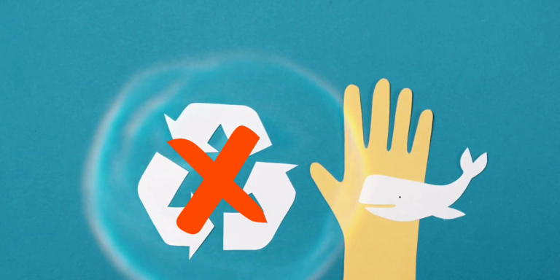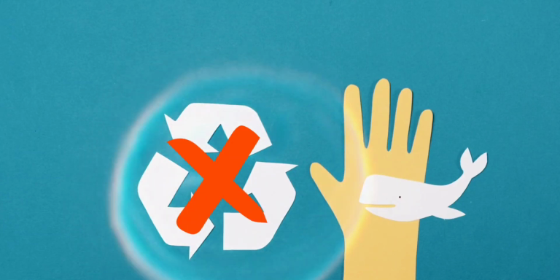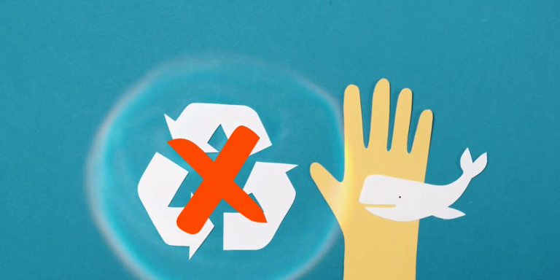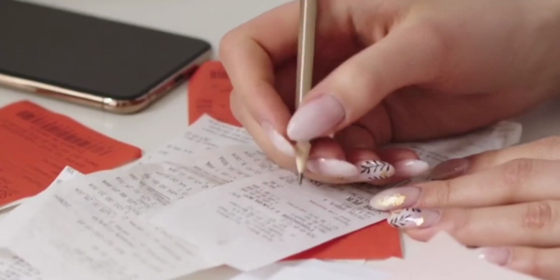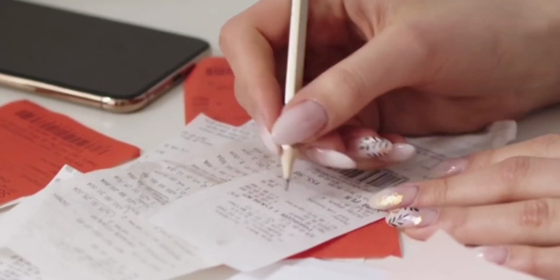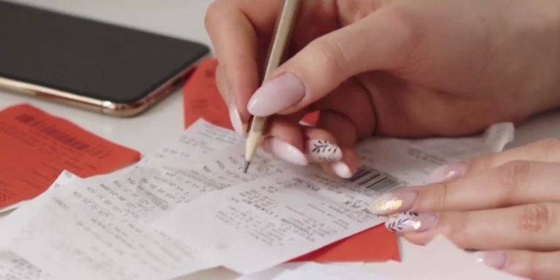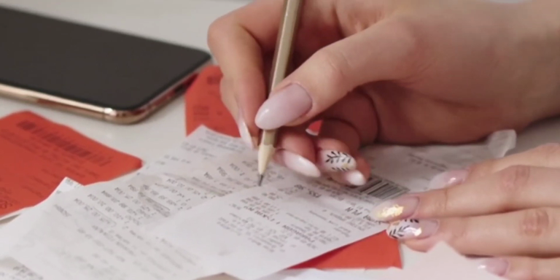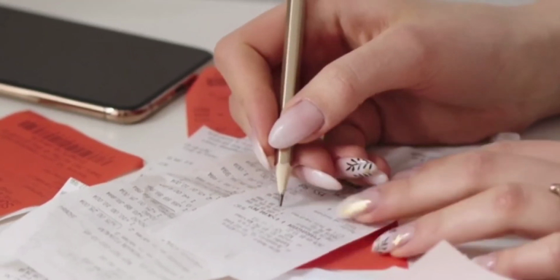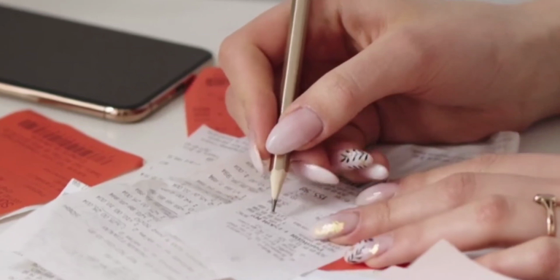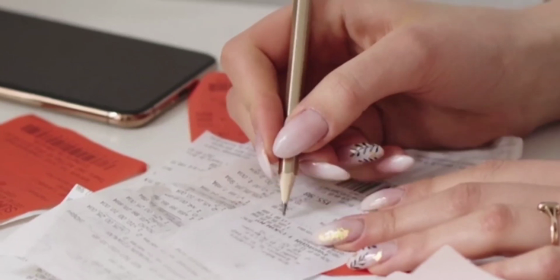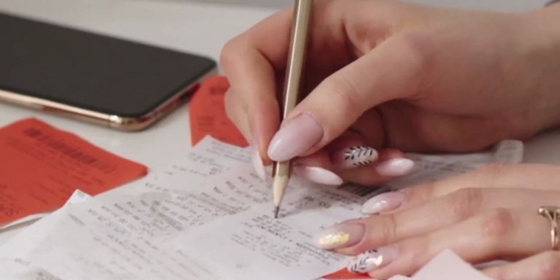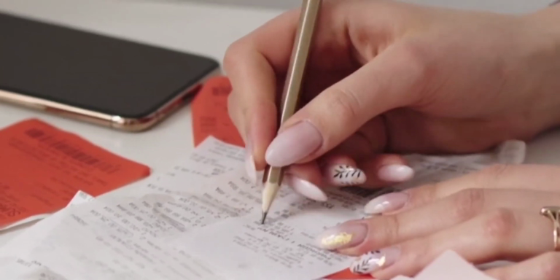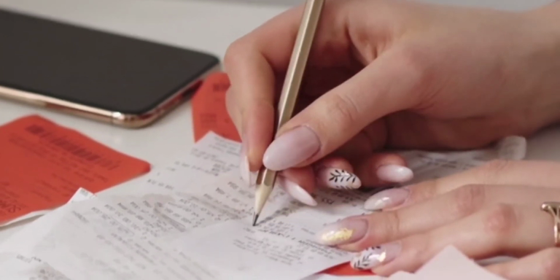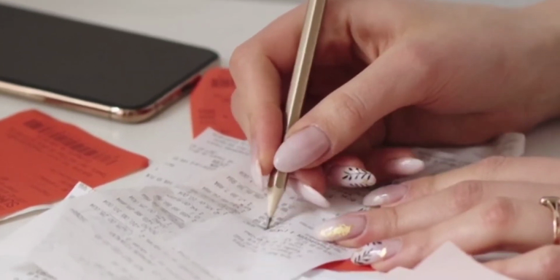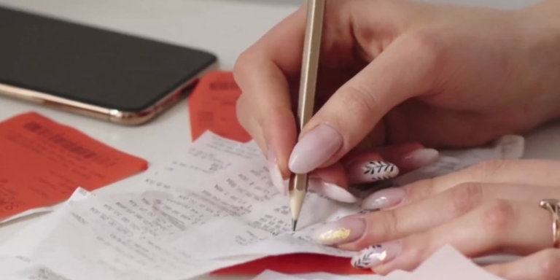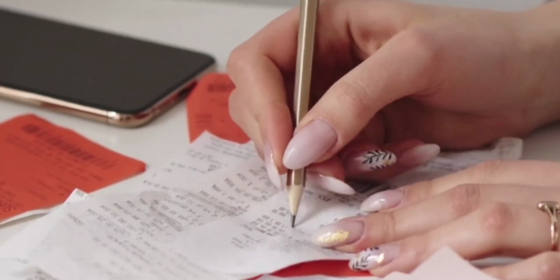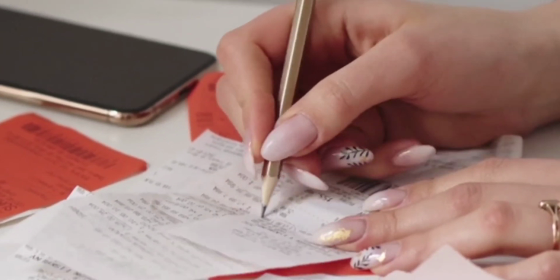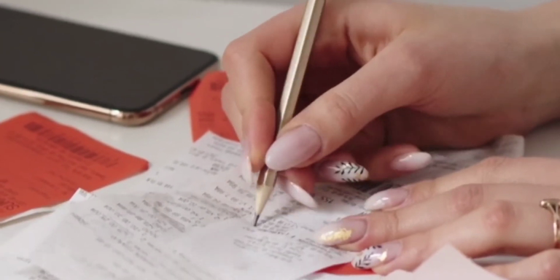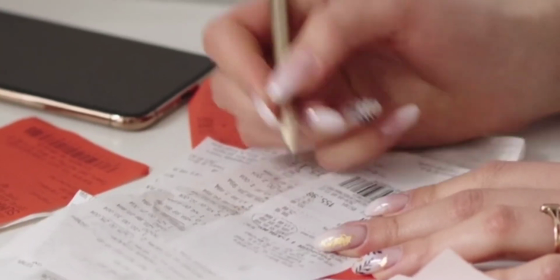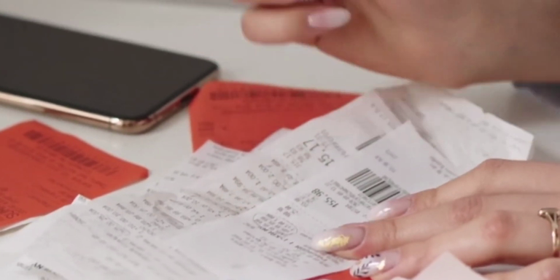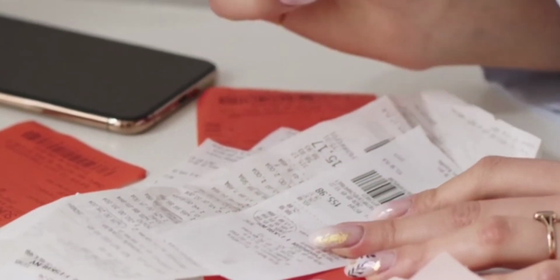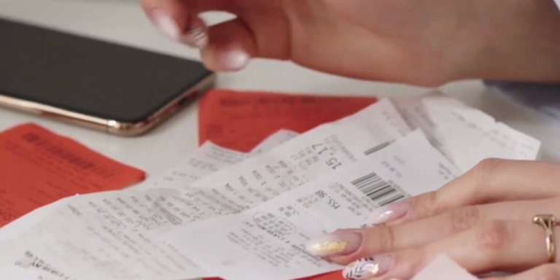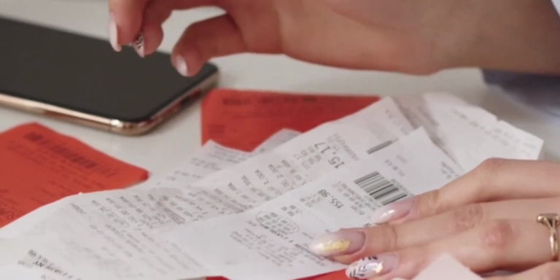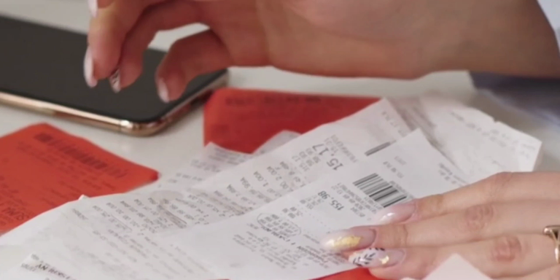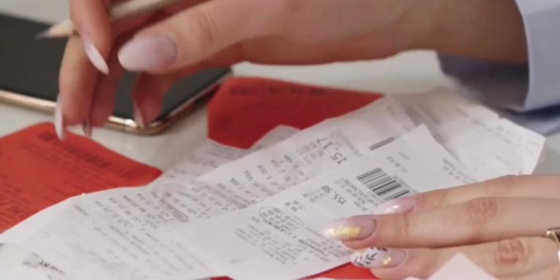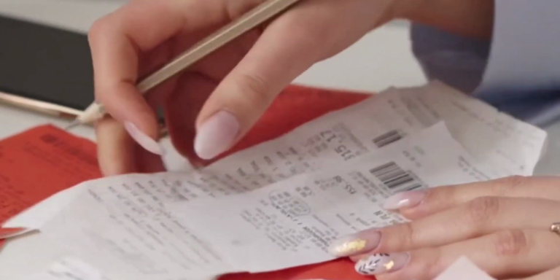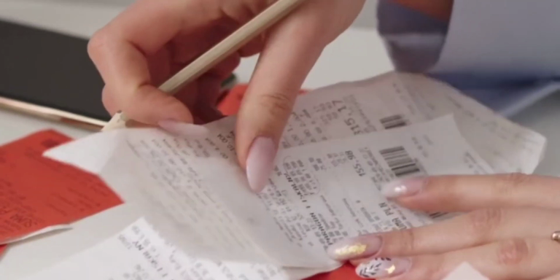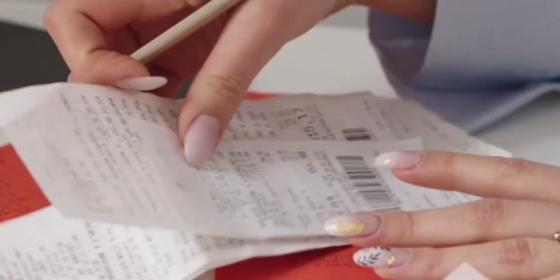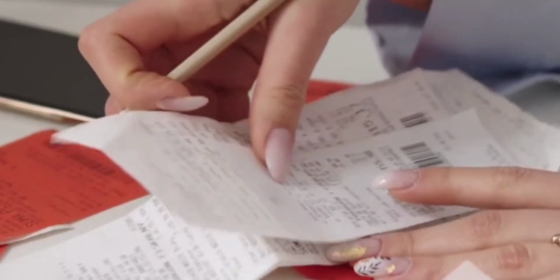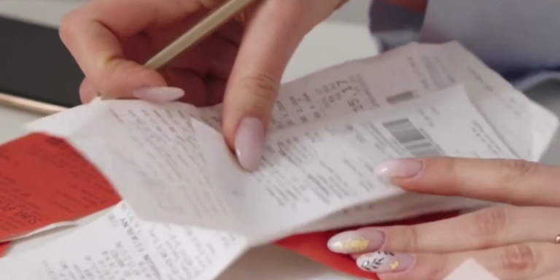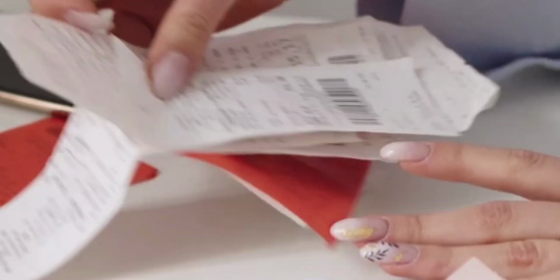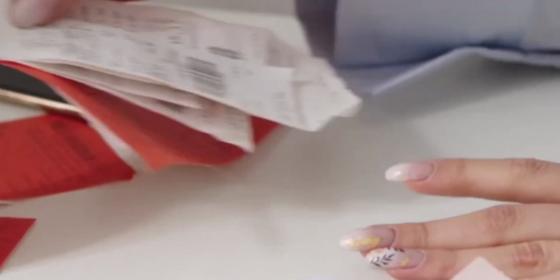To find out if the paper you're handling is the thermal type containing BPA, scratch the printed side of the paper with your nails. If you see a dark mark, then the paper is thermal.